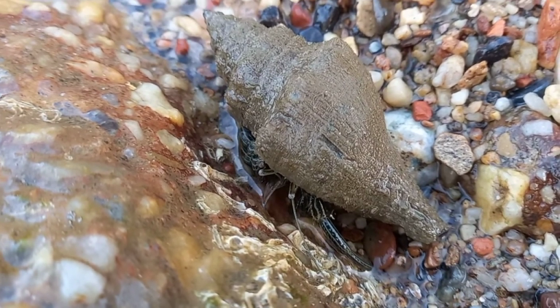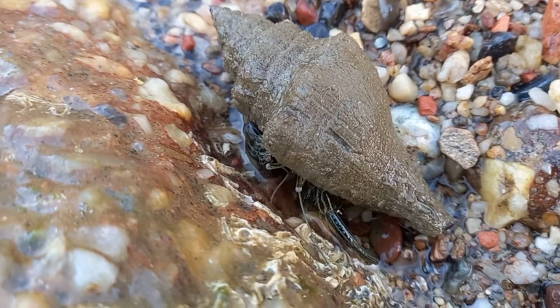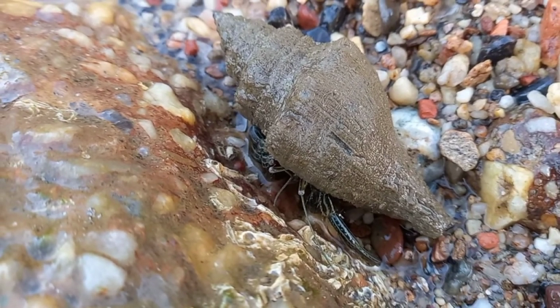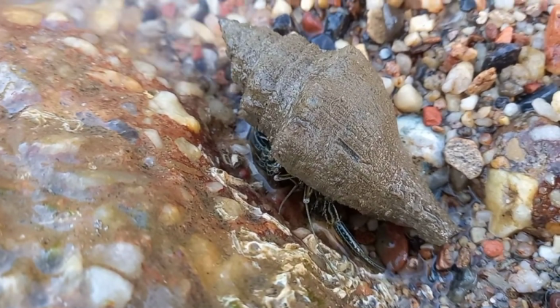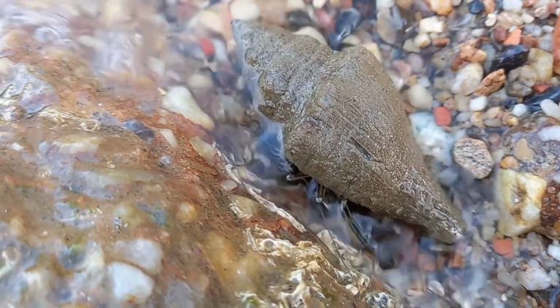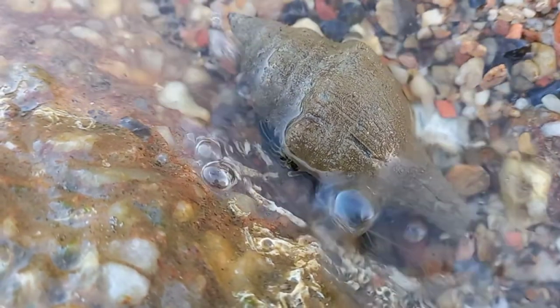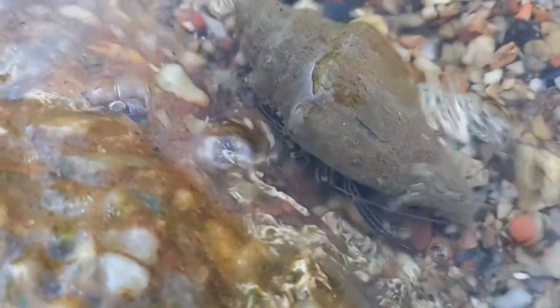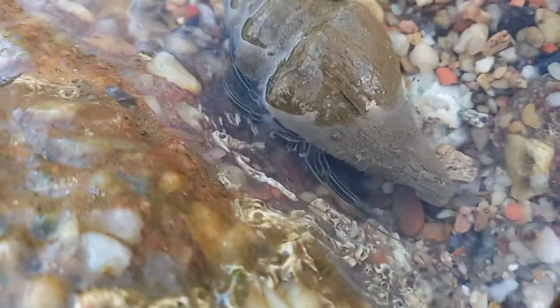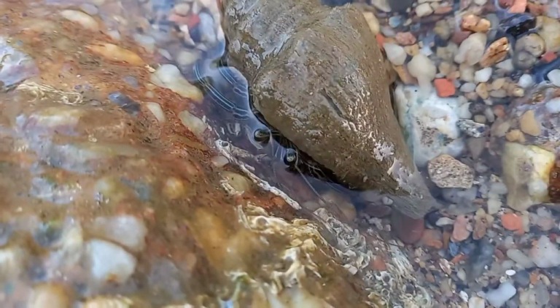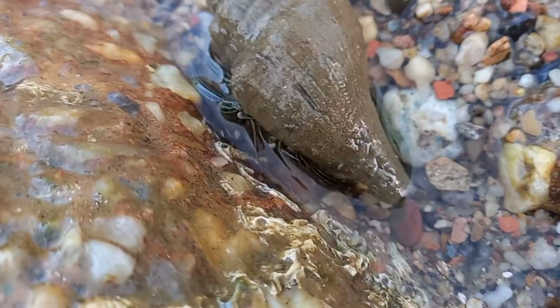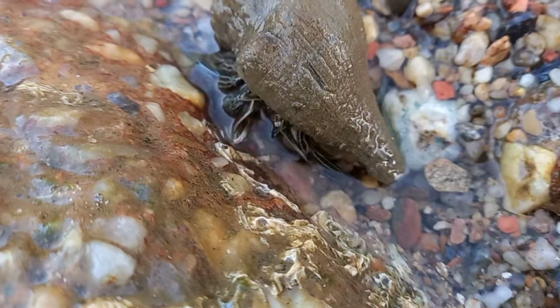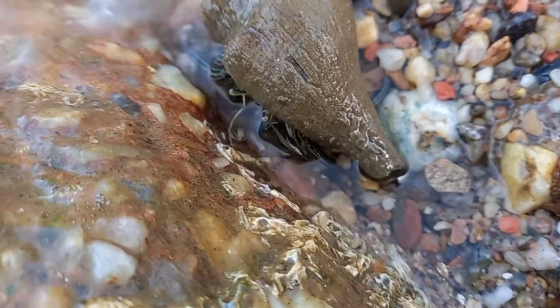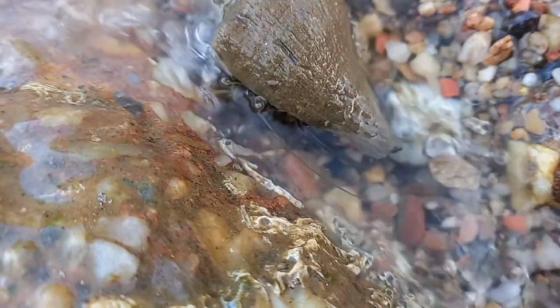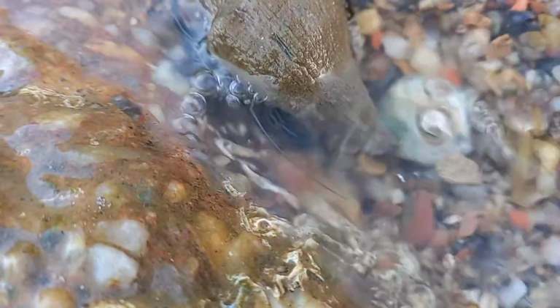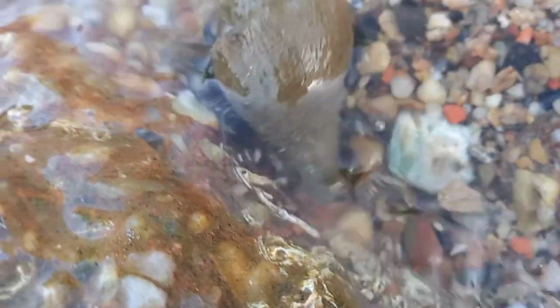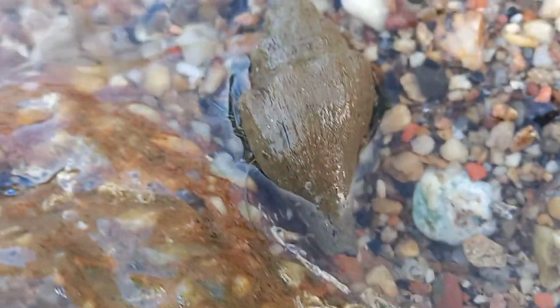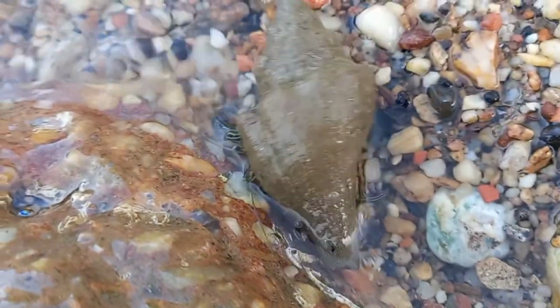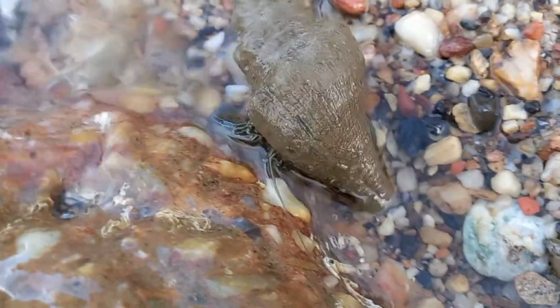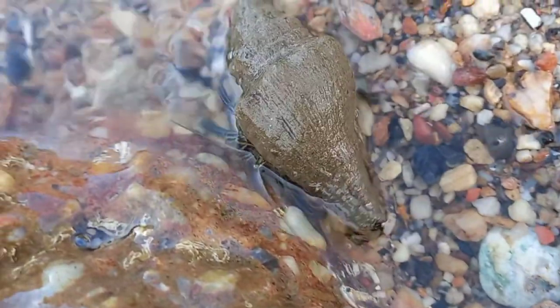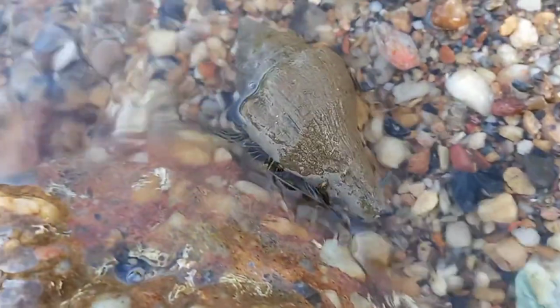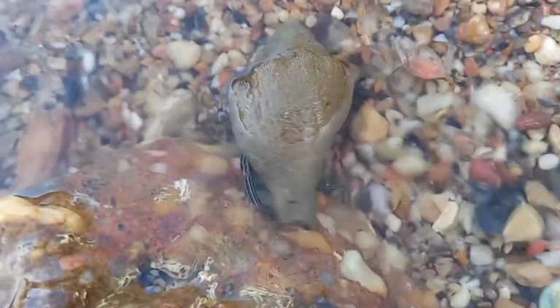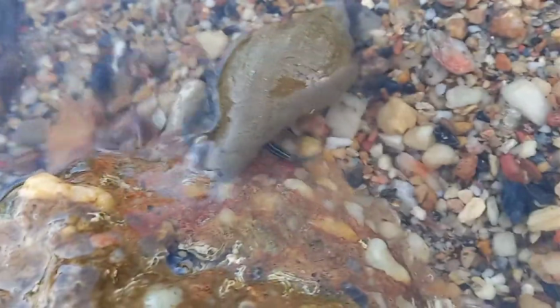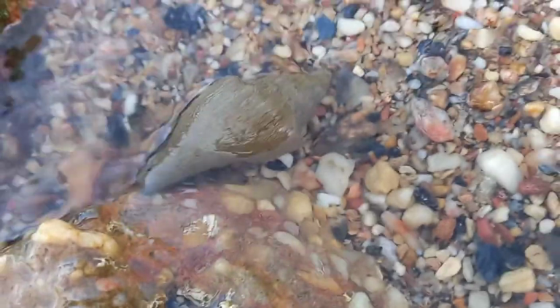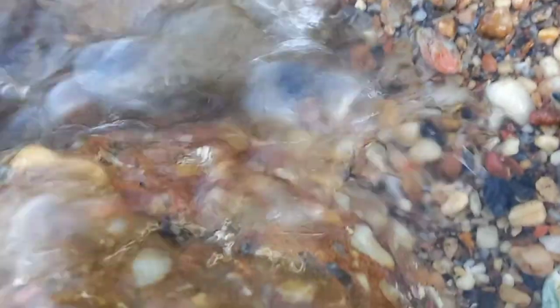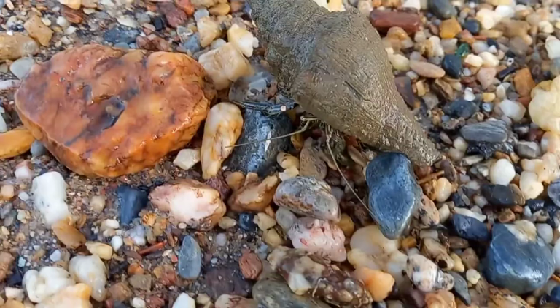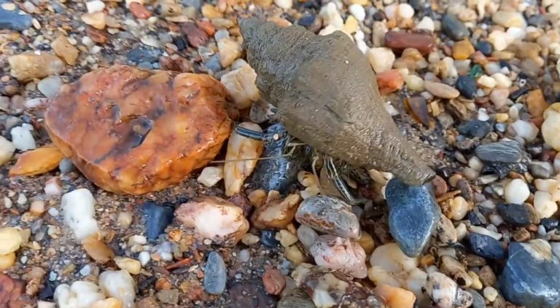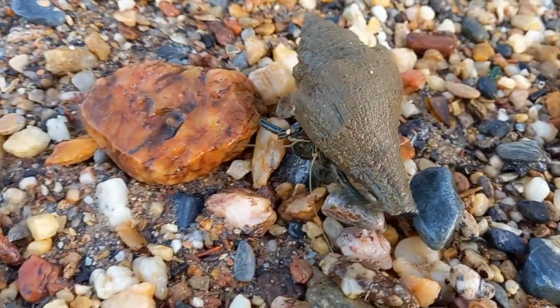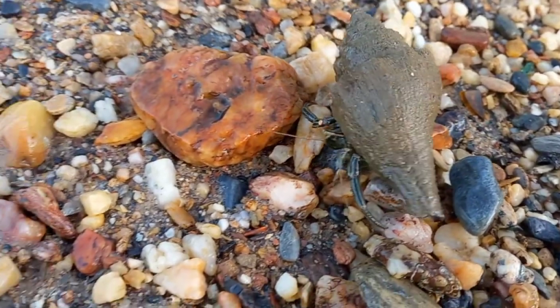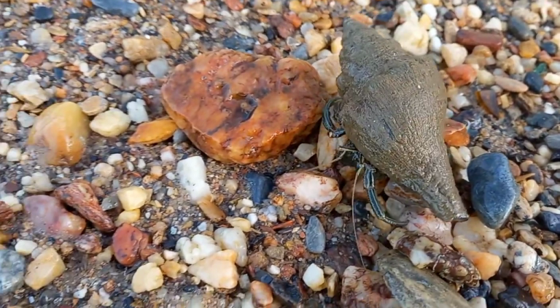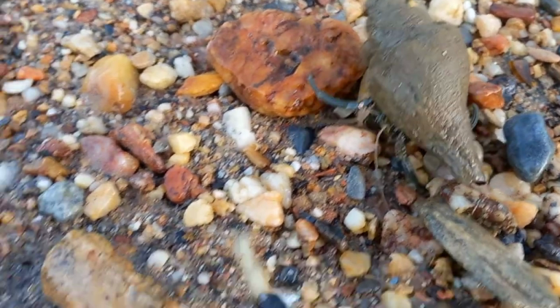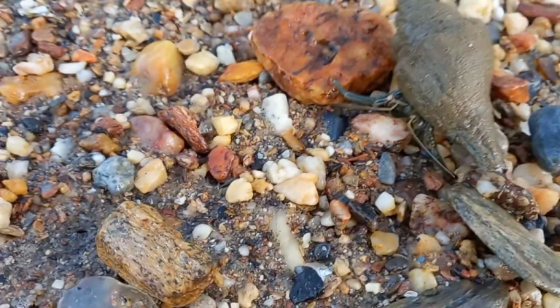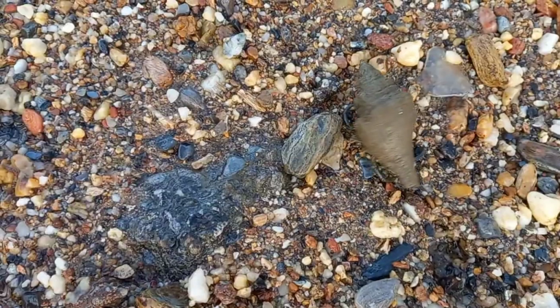Most of the time you'll find it in rocky areas on beaches, crawling around. You can find them very small, around this size — about 2 to 3 inches.